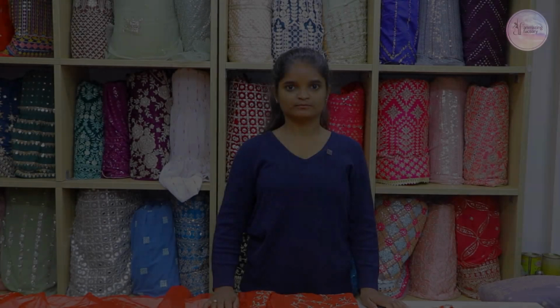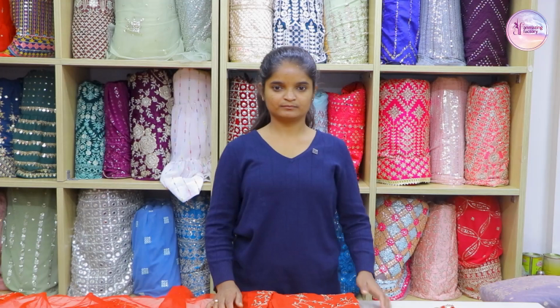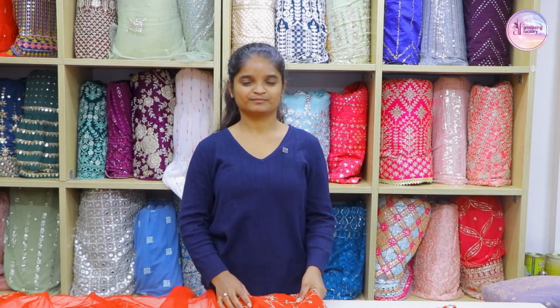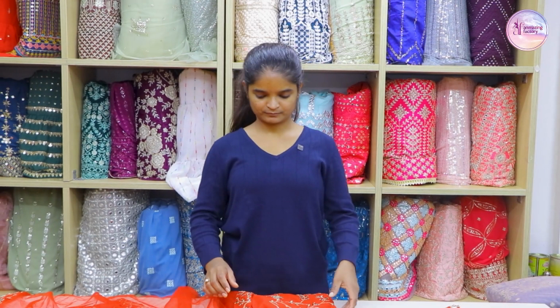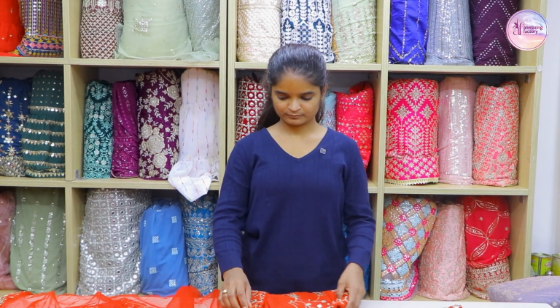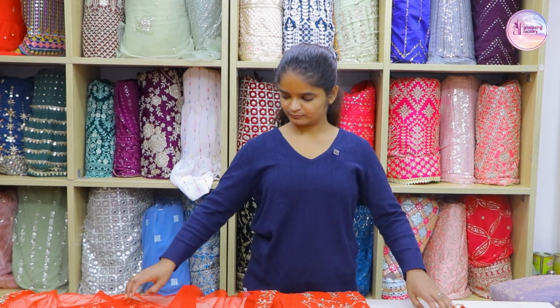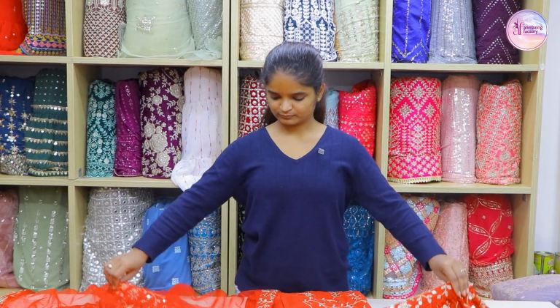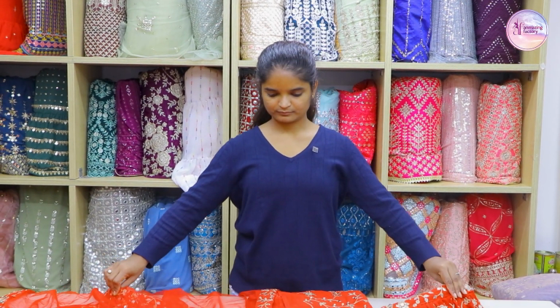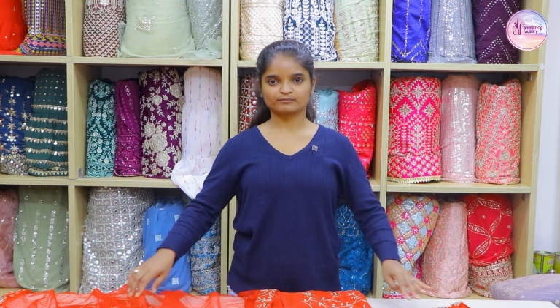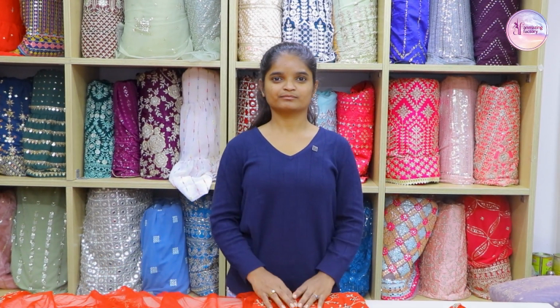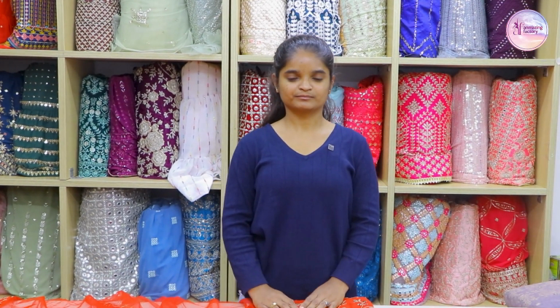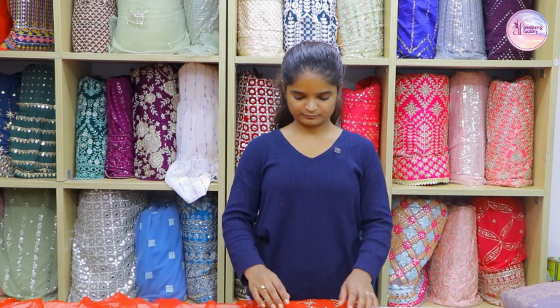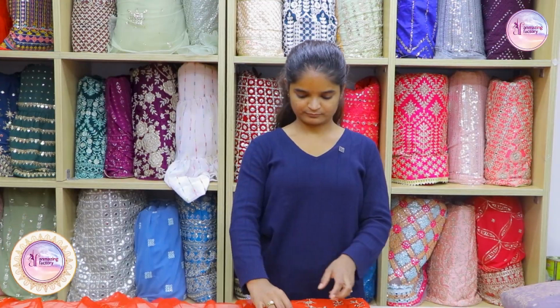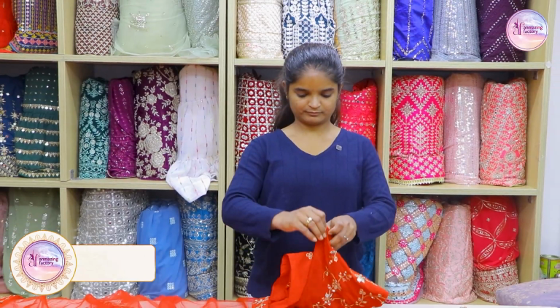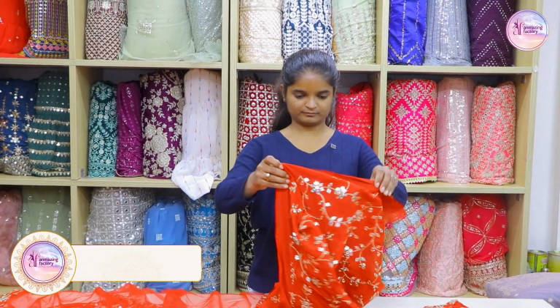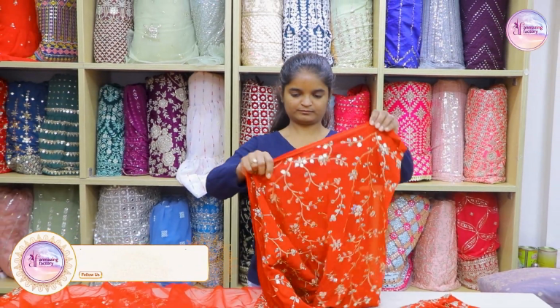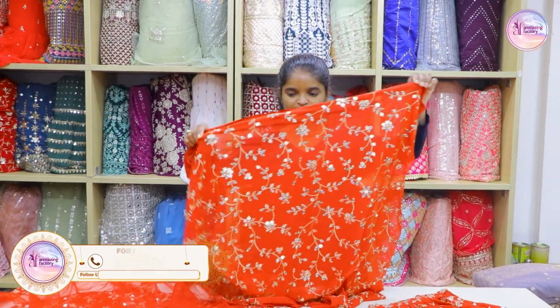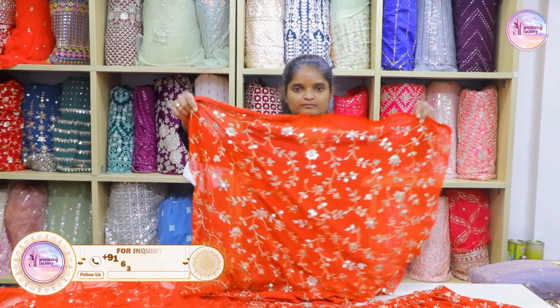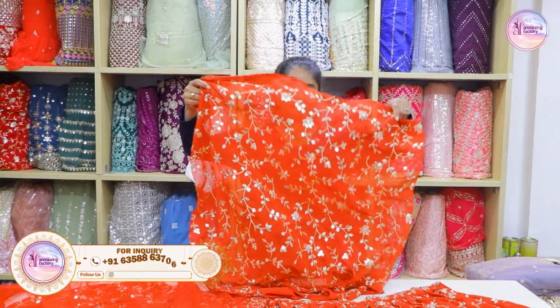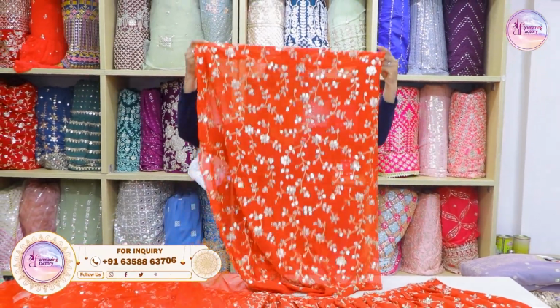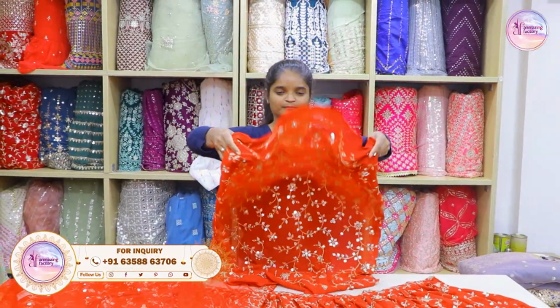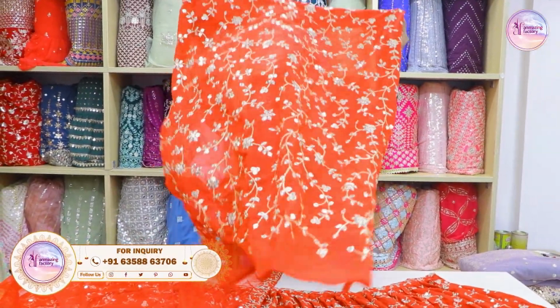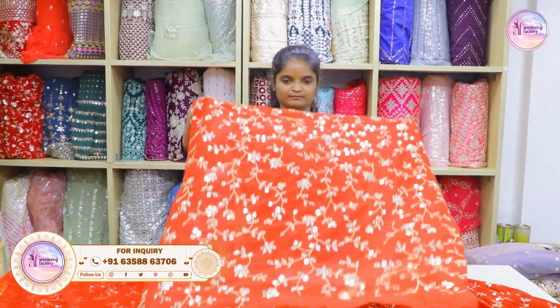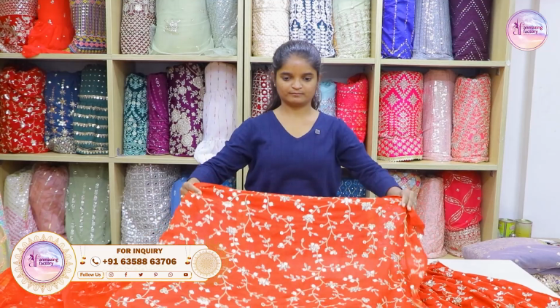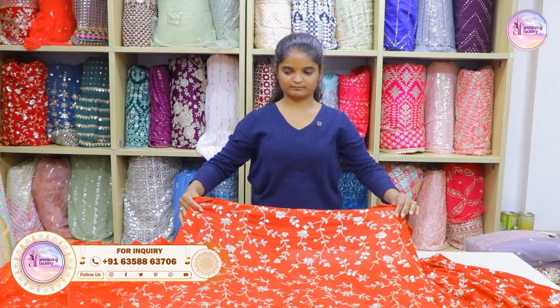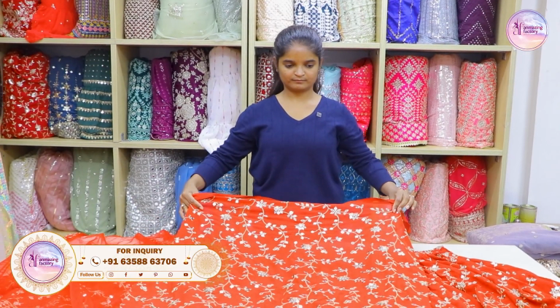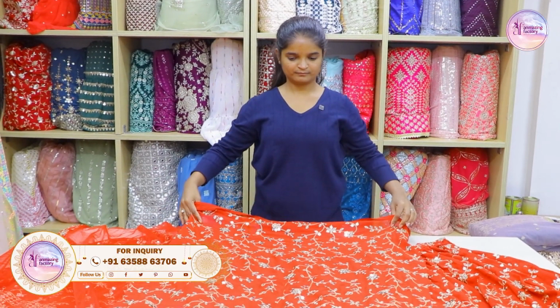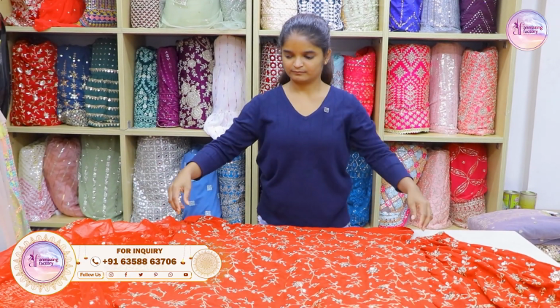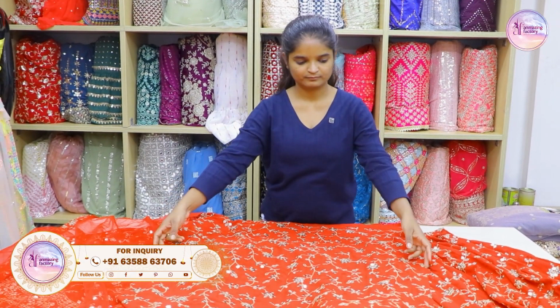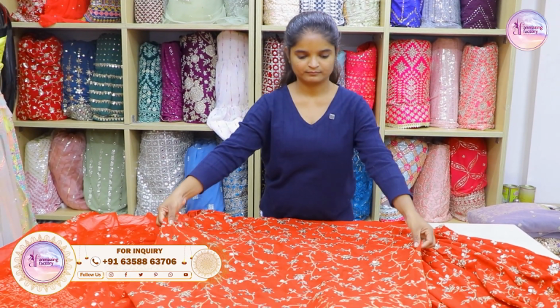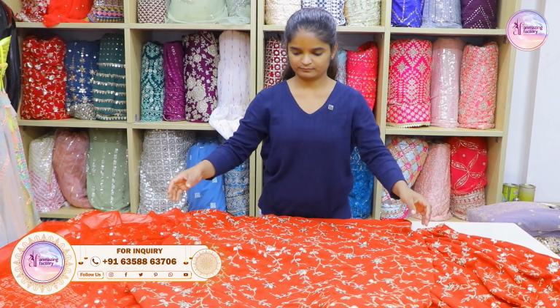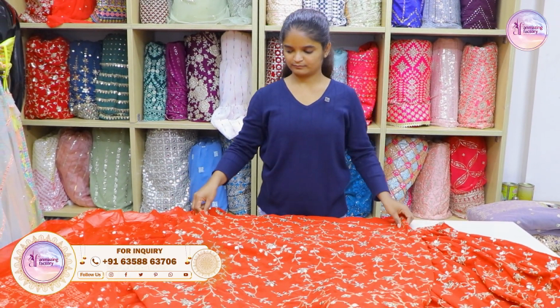Hello viewers, welcome to the Unmeasing Factory. Today, we are going to get the latest collection. First of all, we are going to share the red color special collection.